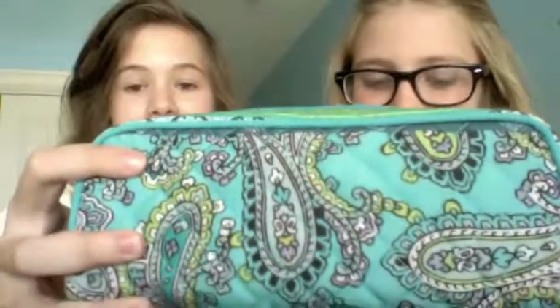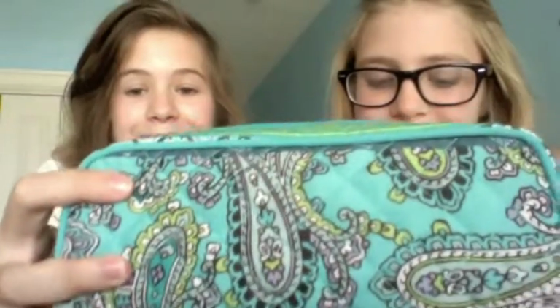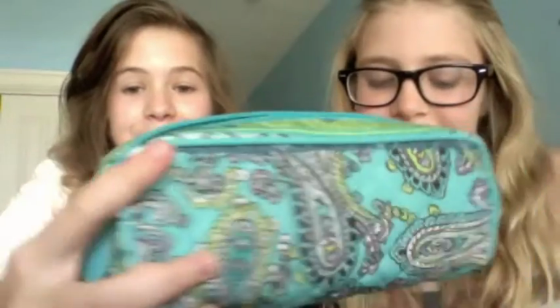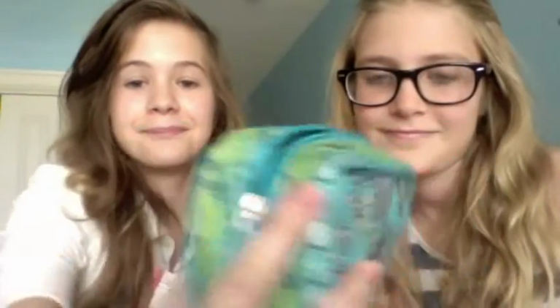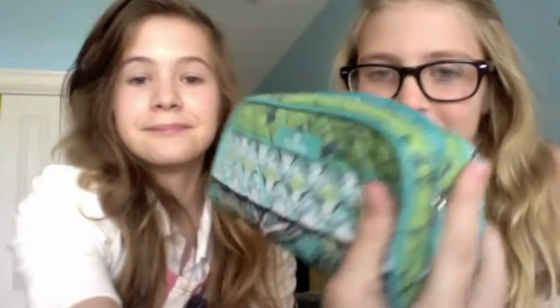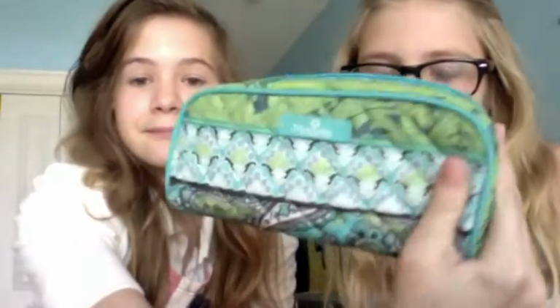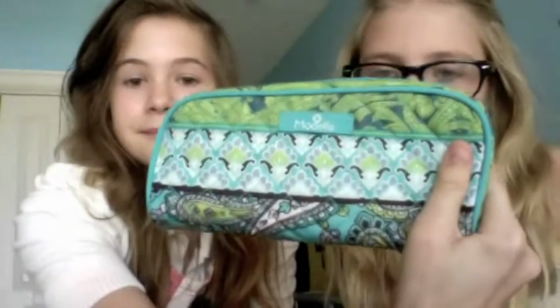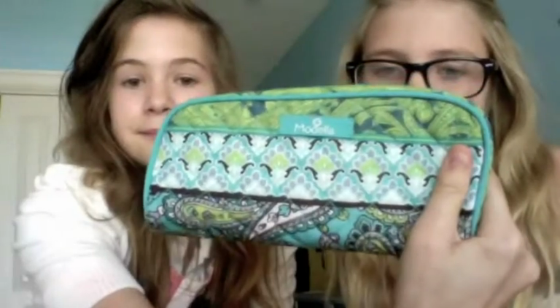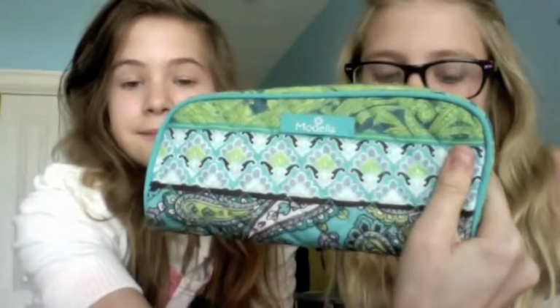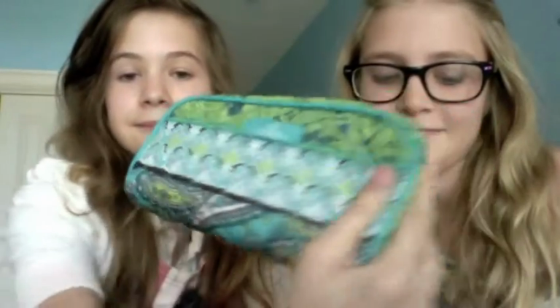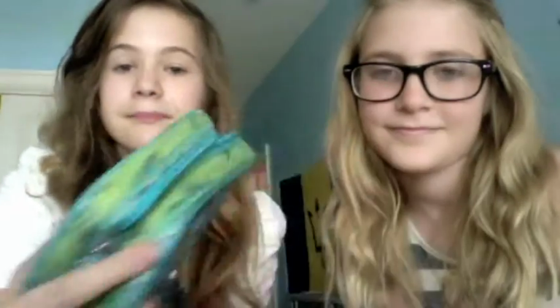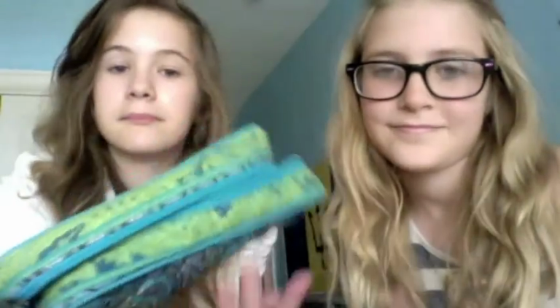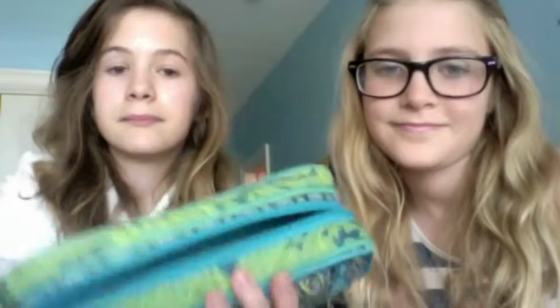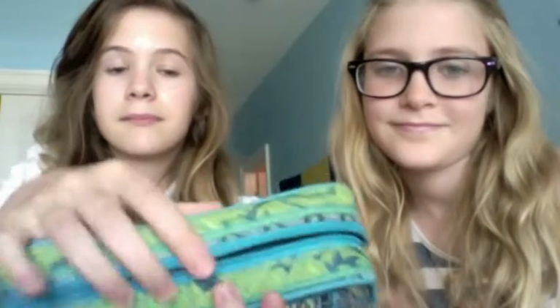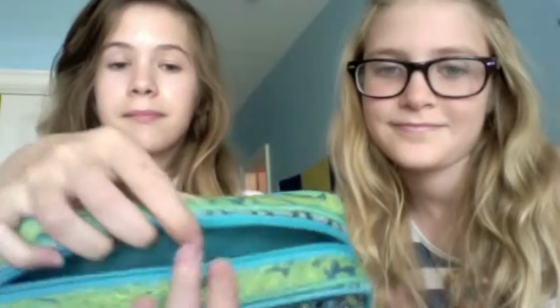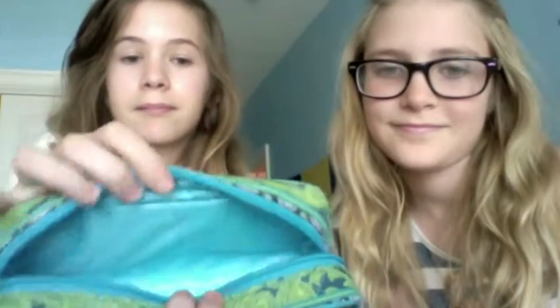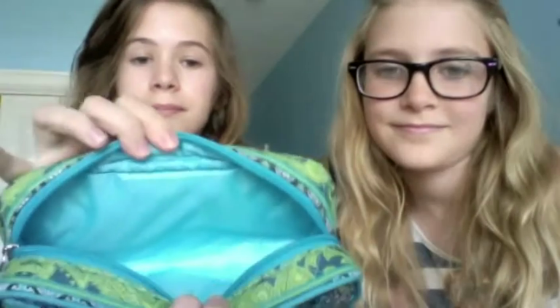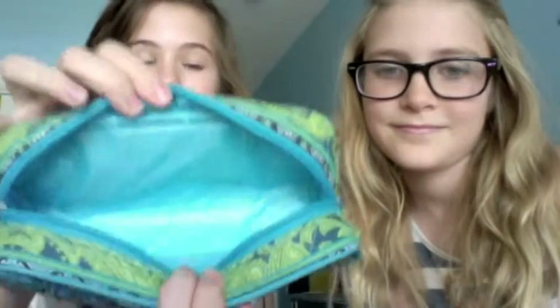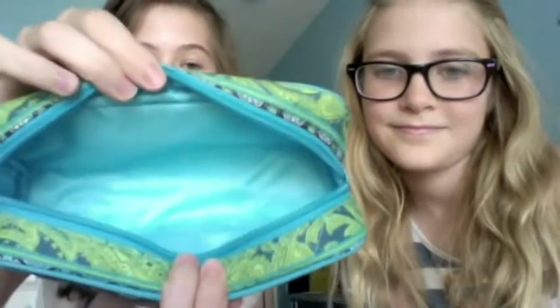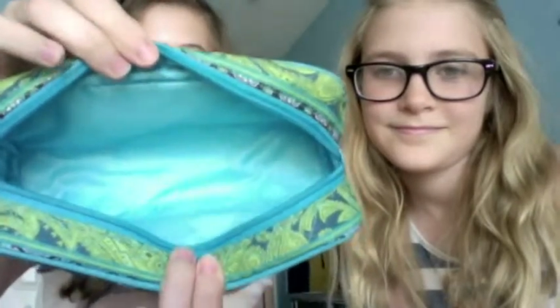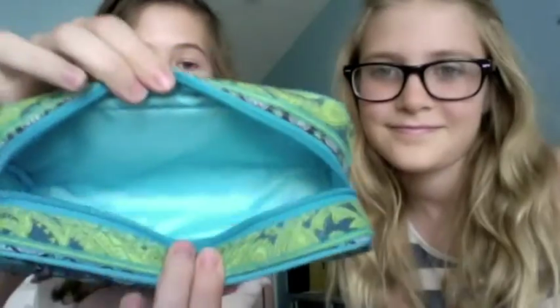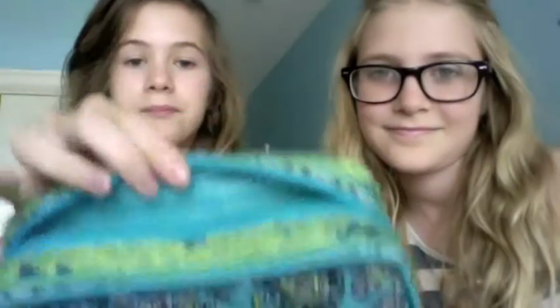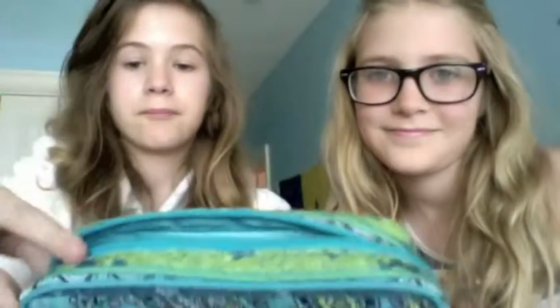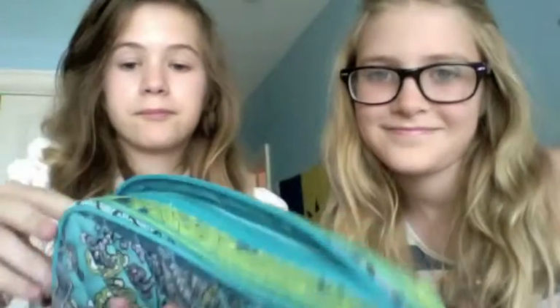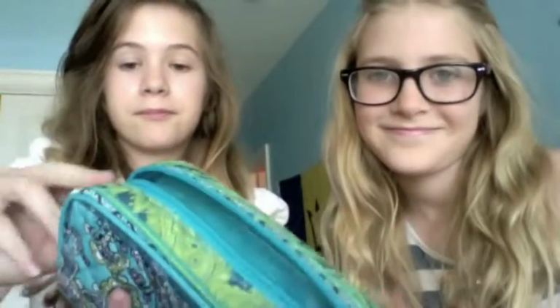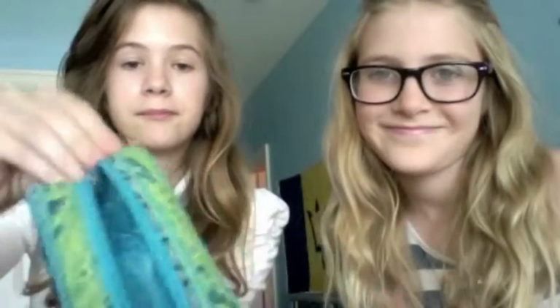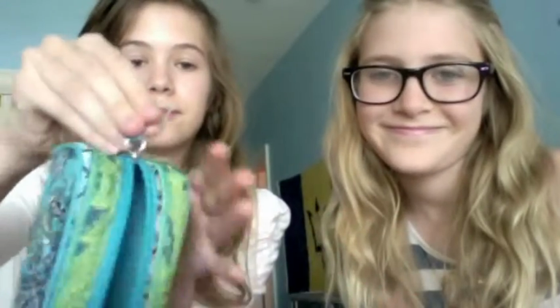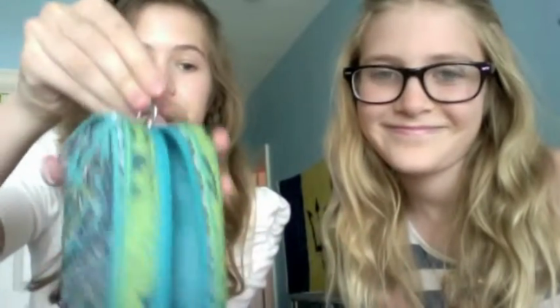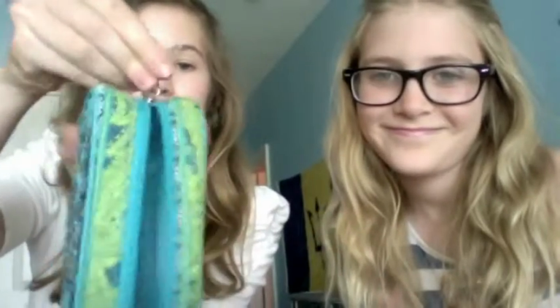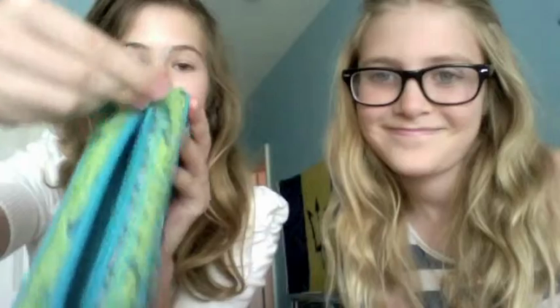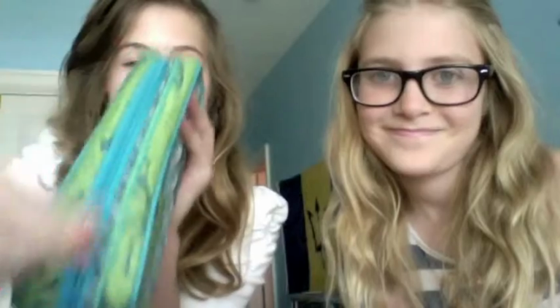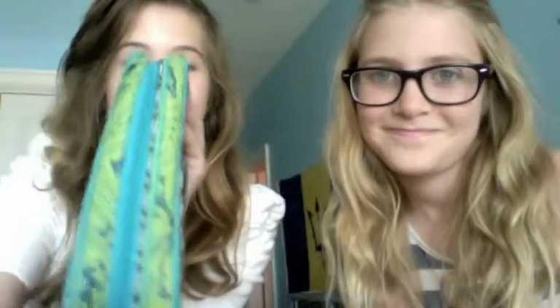Okay, so this is the bag we'll be using. It's from Modelo. It's pretty spacious as you can see, it will store everything we have, and it zips up.